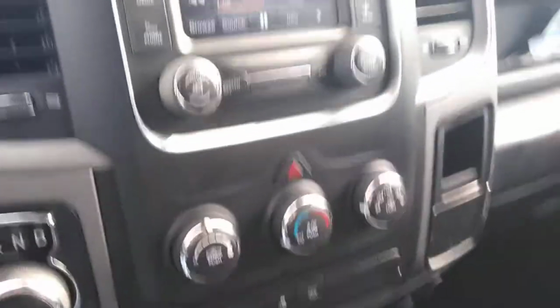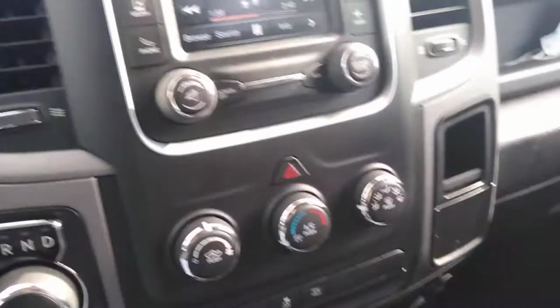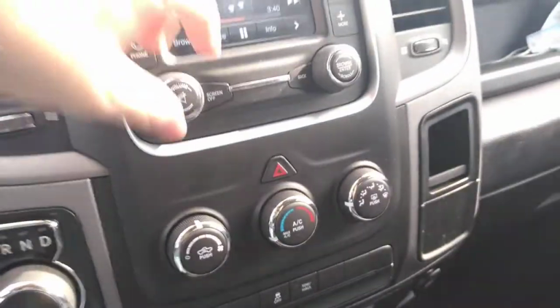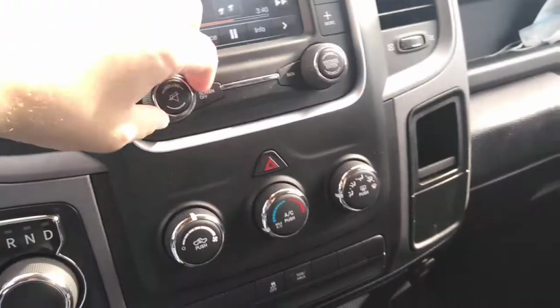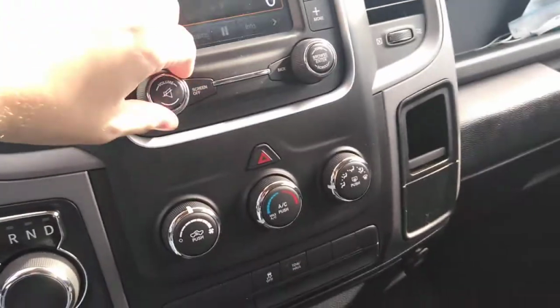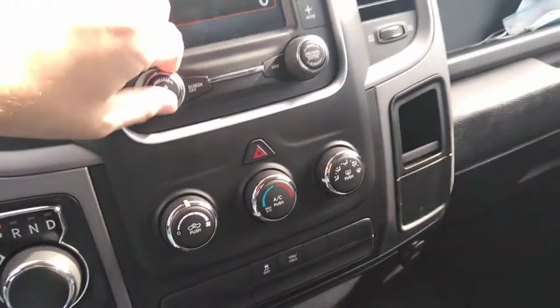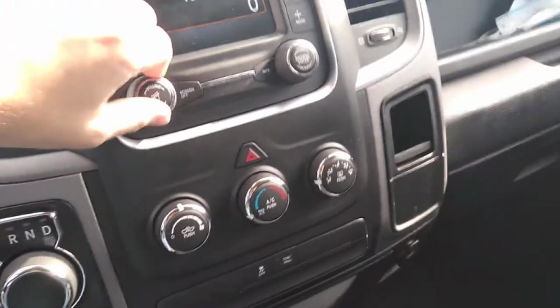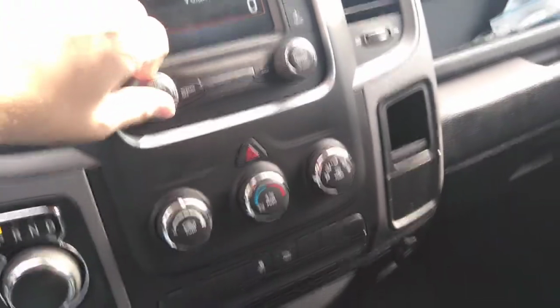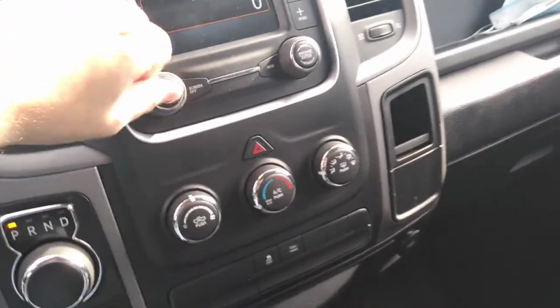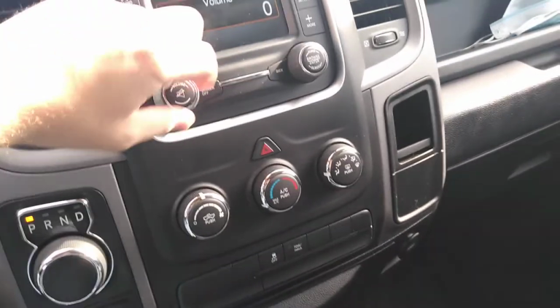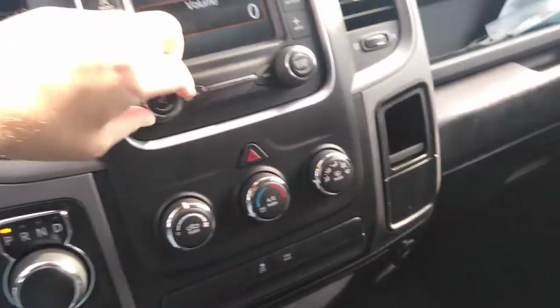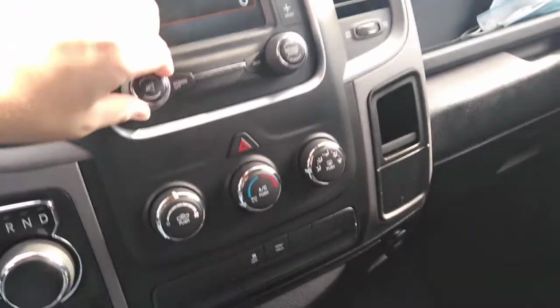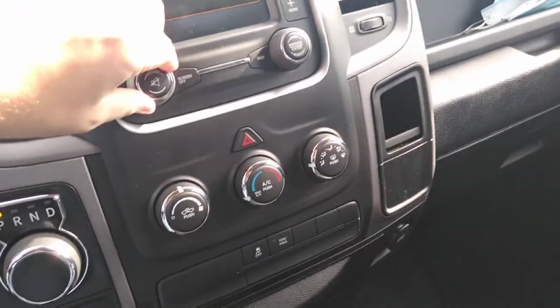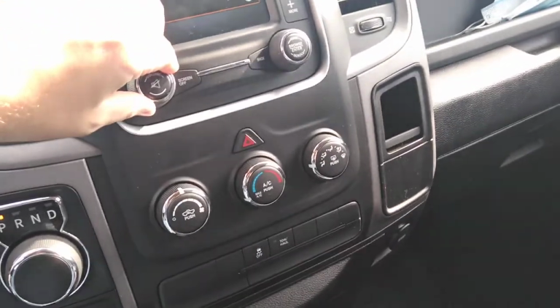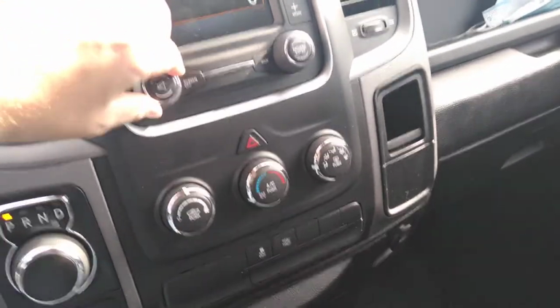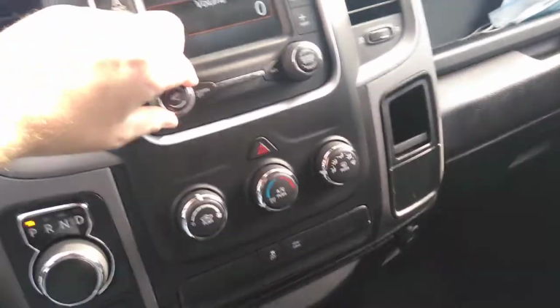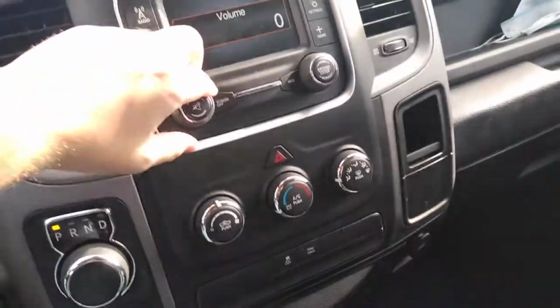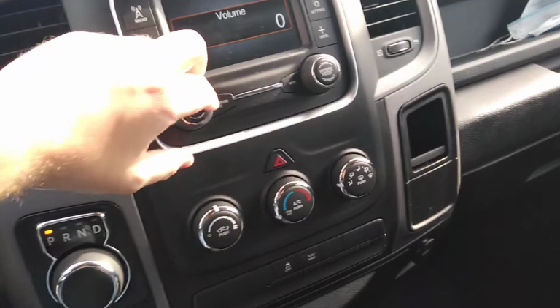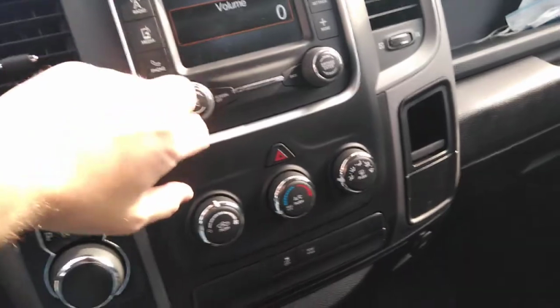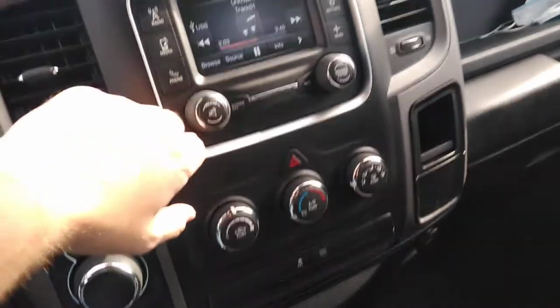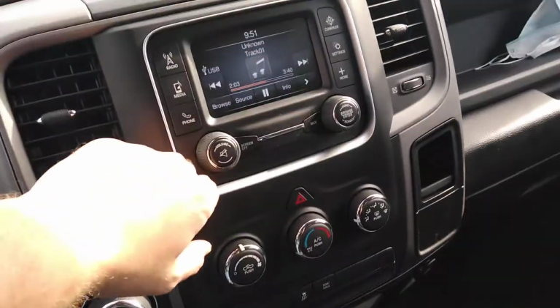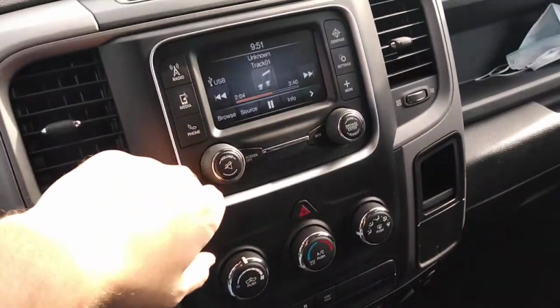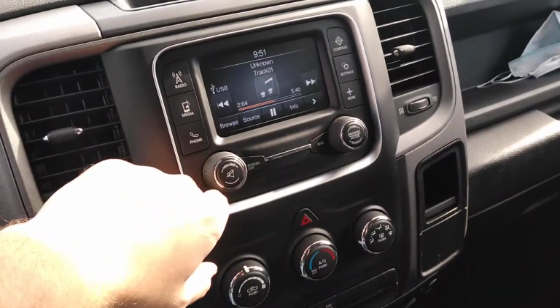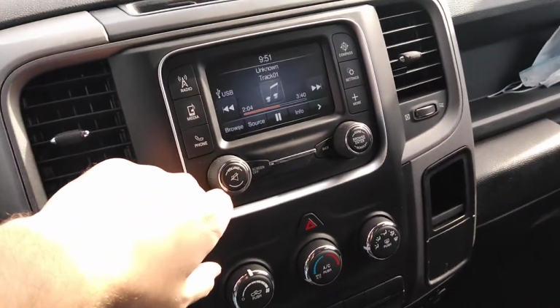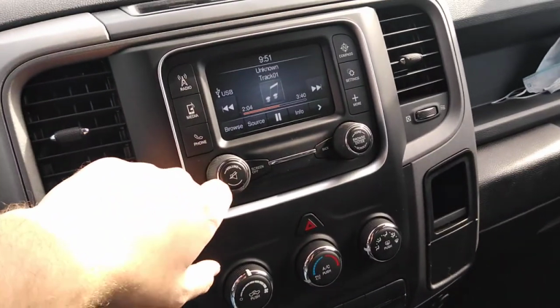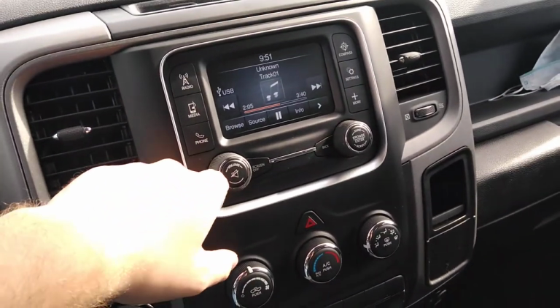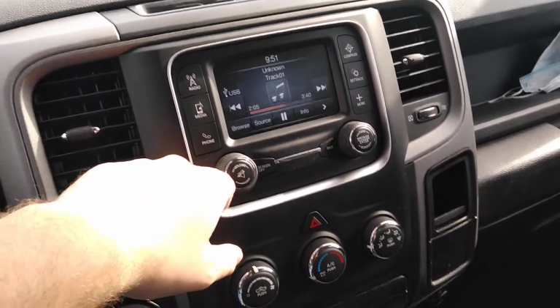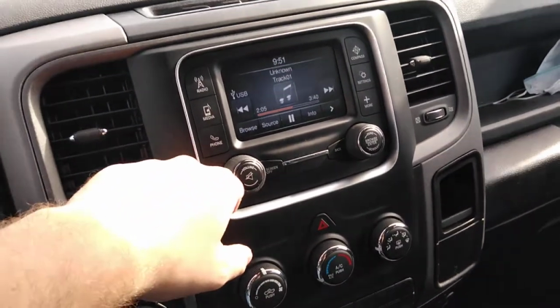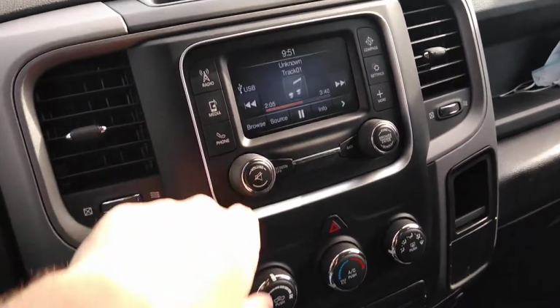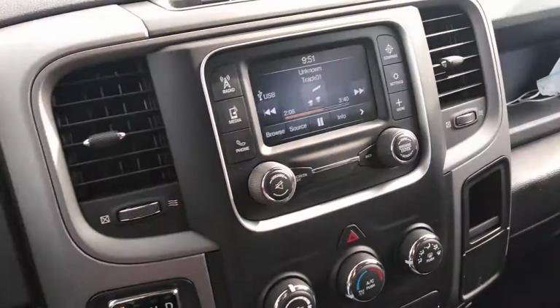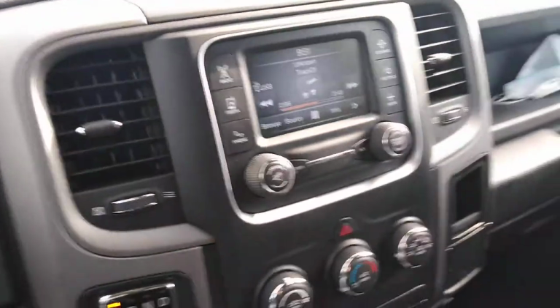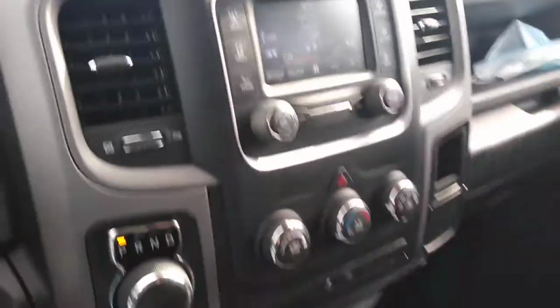2018 Dodge Ram, well Ram 1500, does not have a CD player. So let me demonstrate how to work that for you.